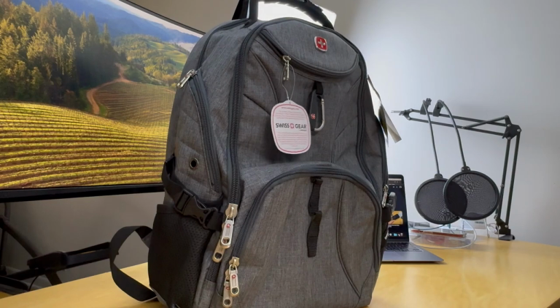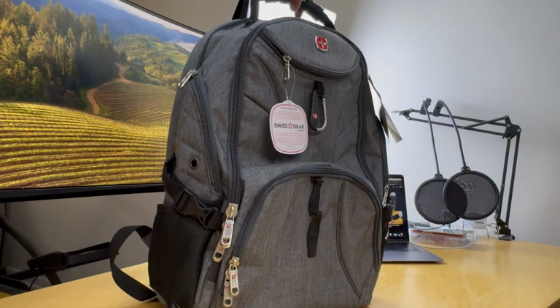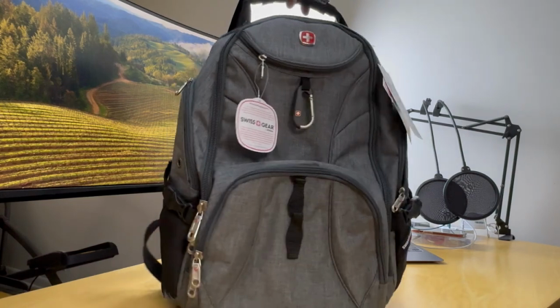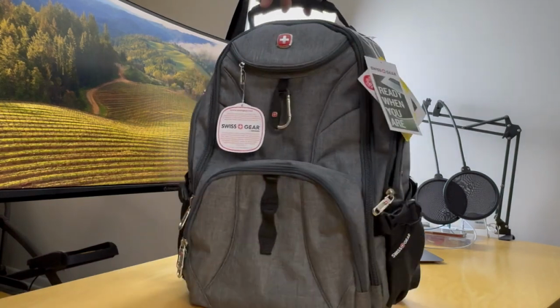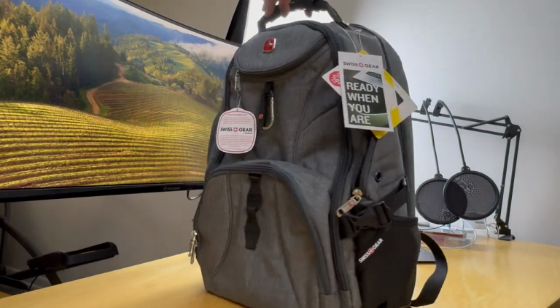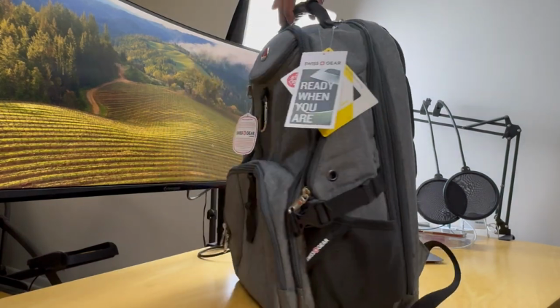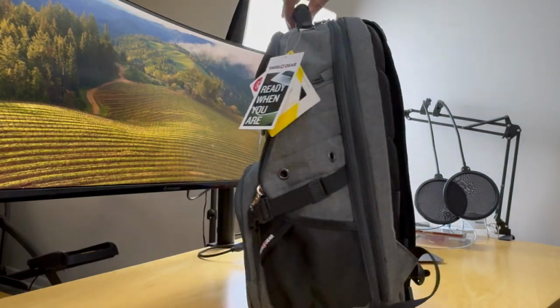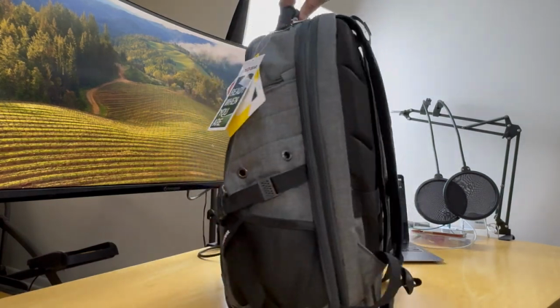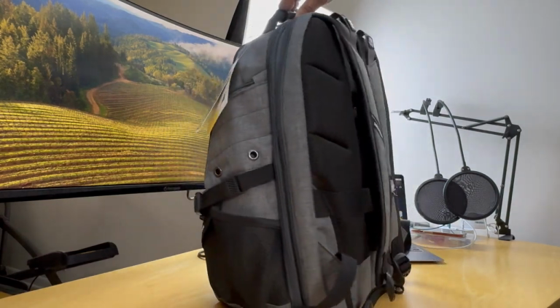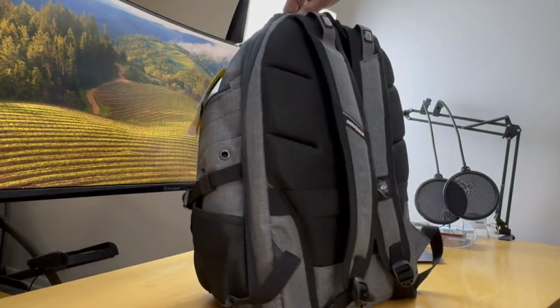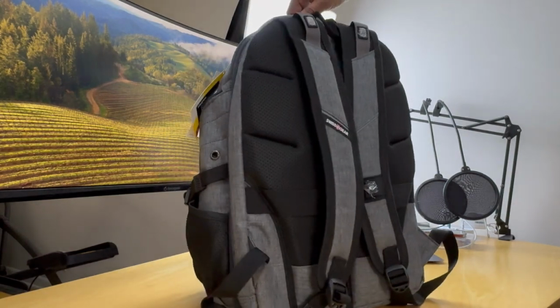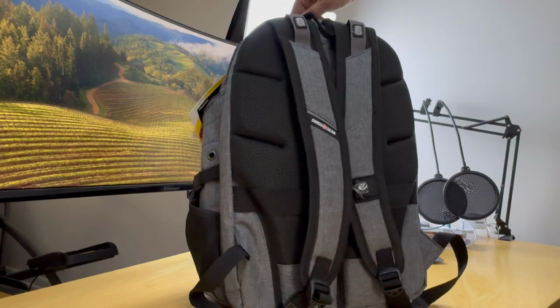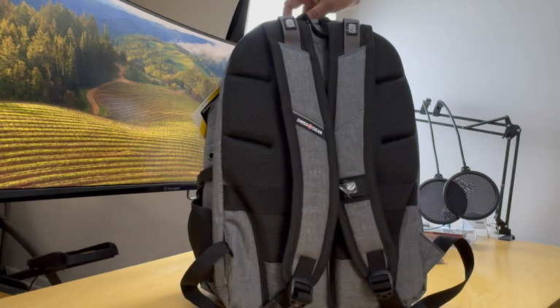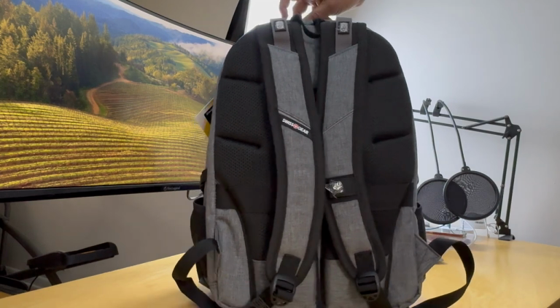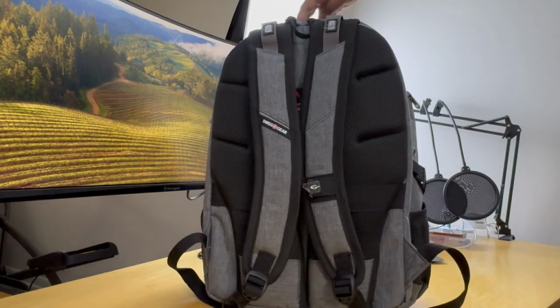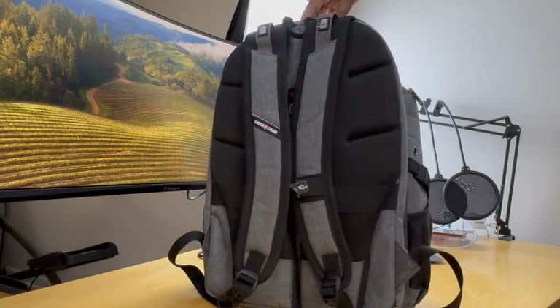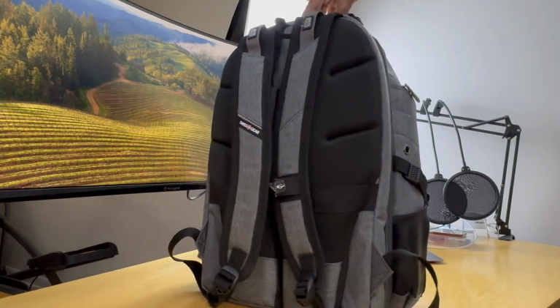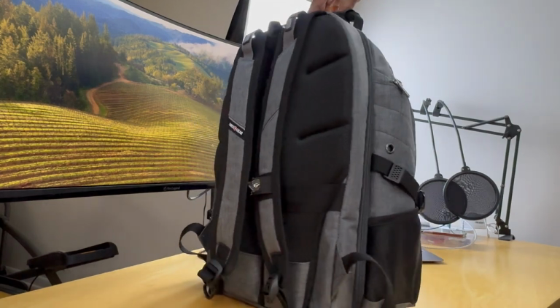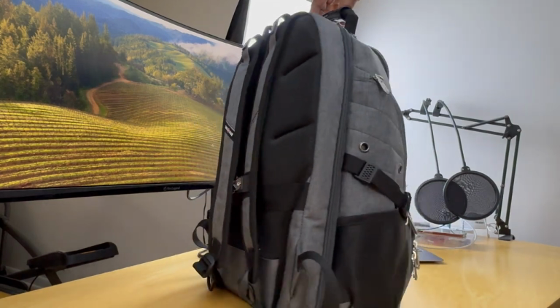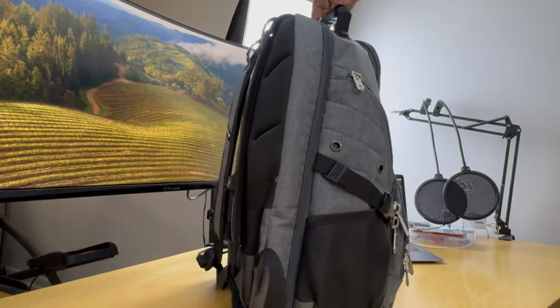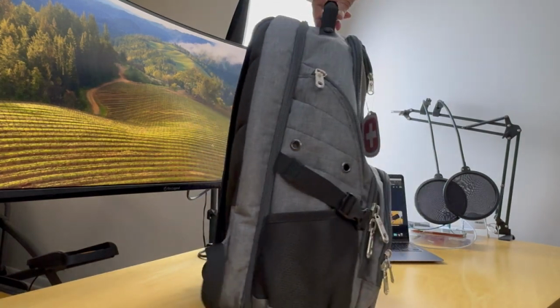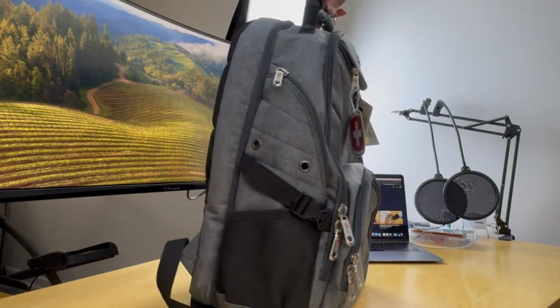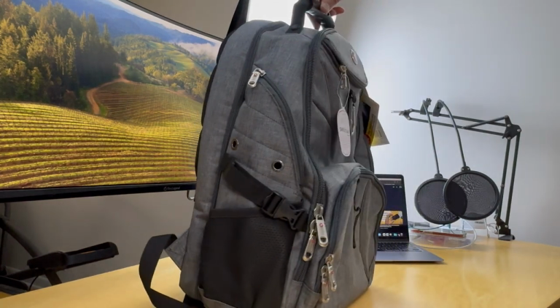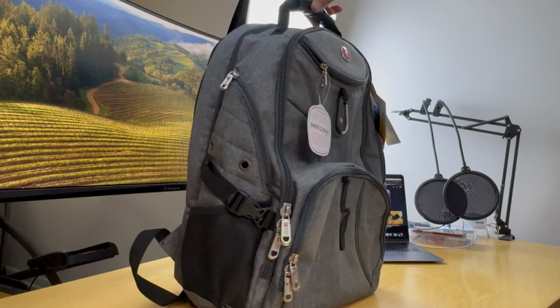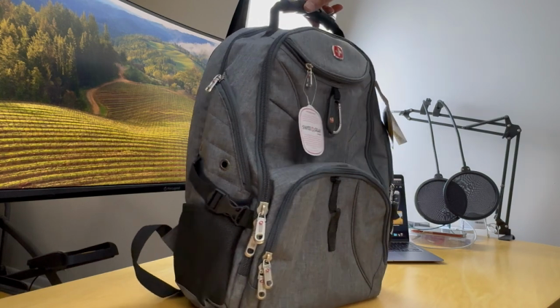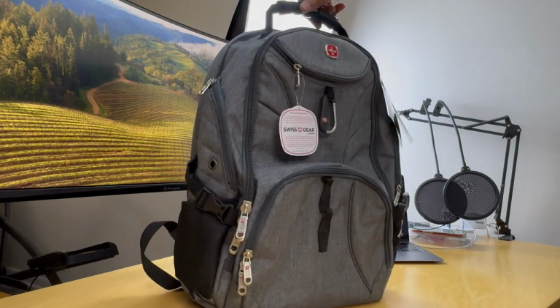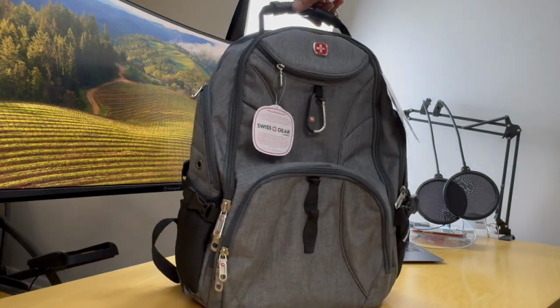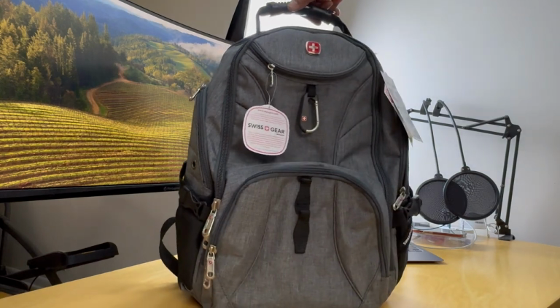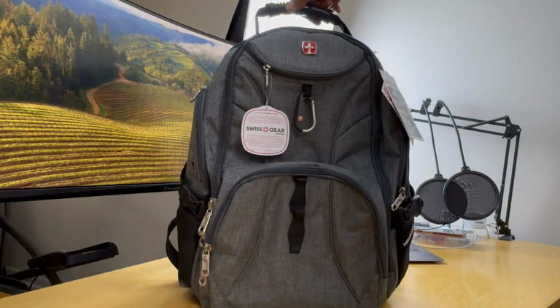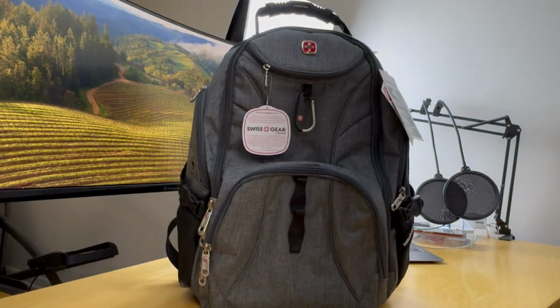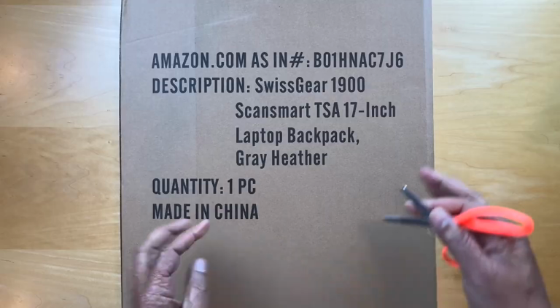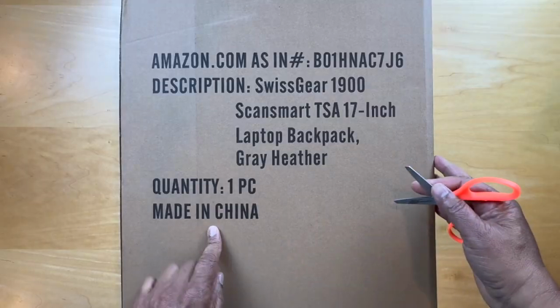Hello, today we're unboxing the Swiss Gear 1900 ScanSmart TSA 17-inch laptop backpack in a gray heather color. It's made in China.